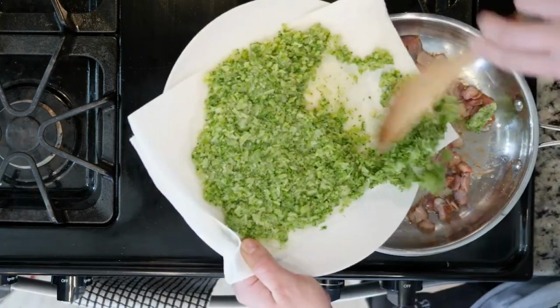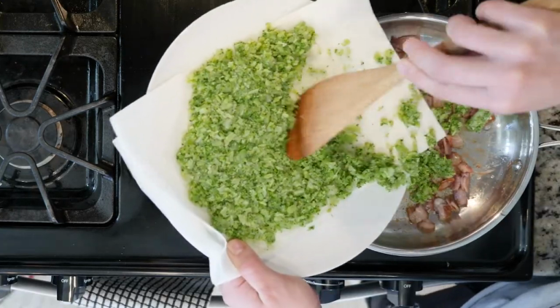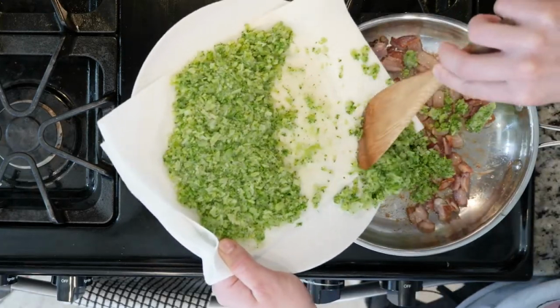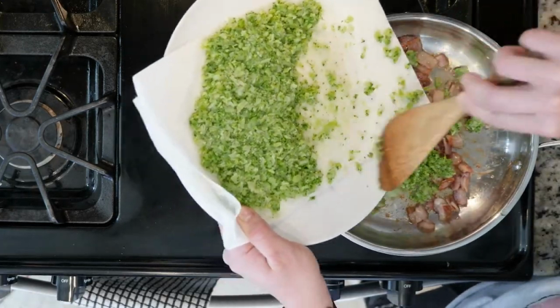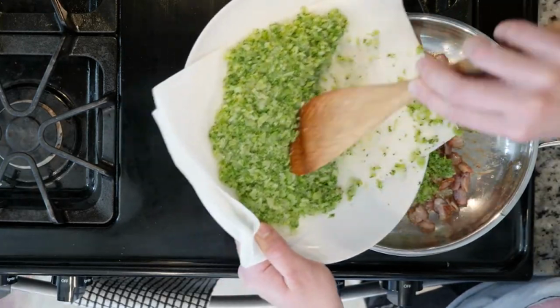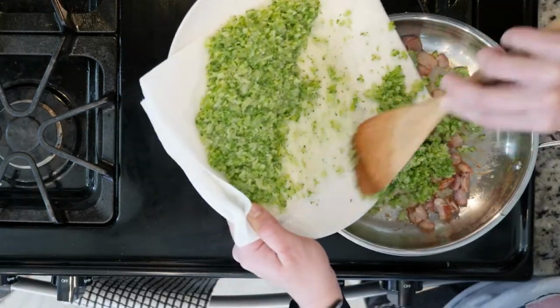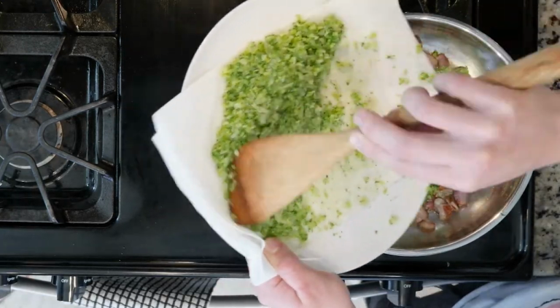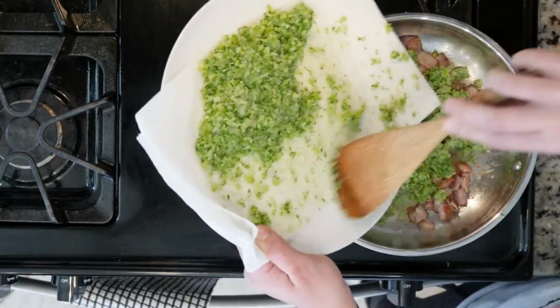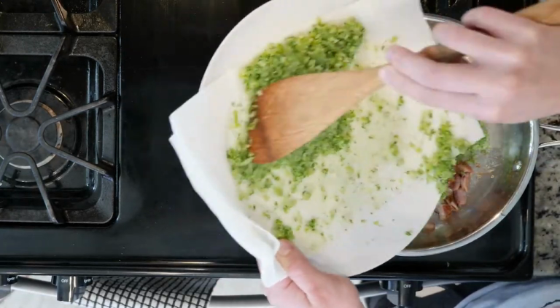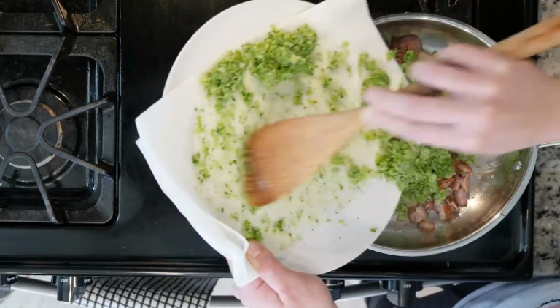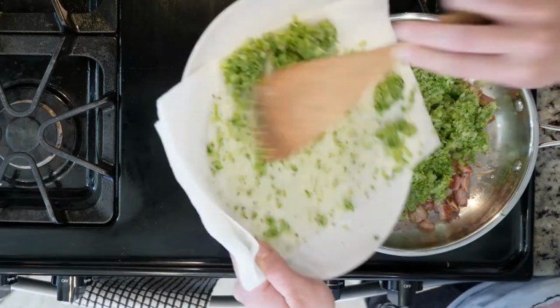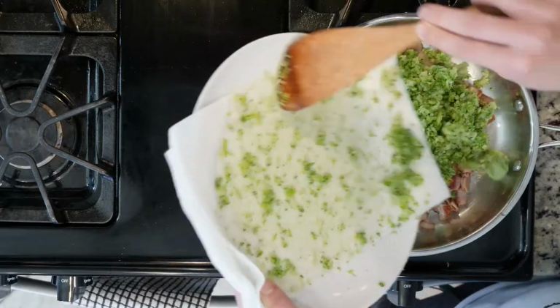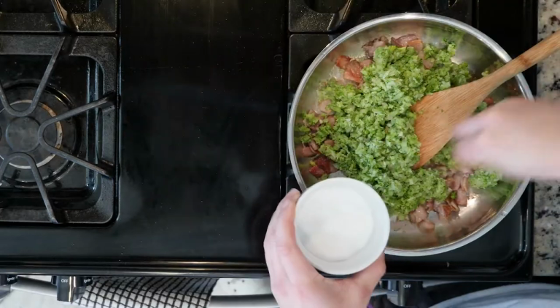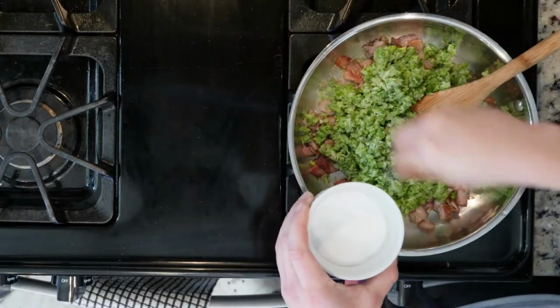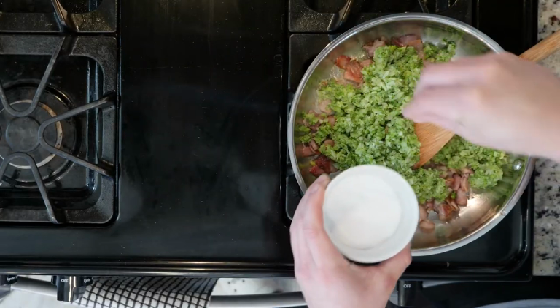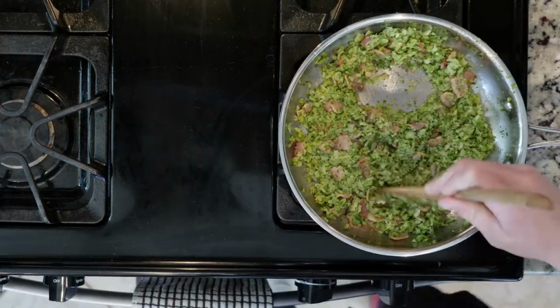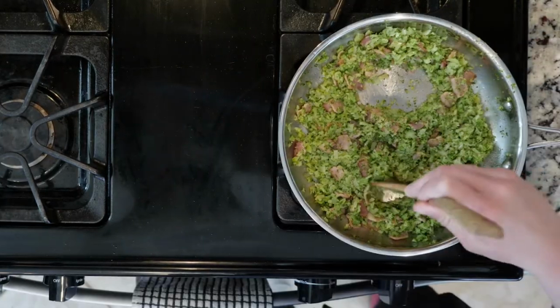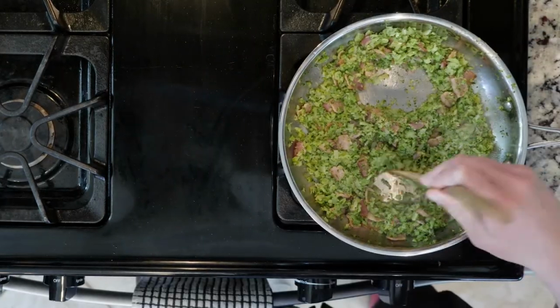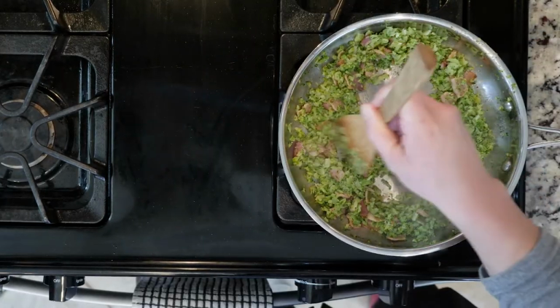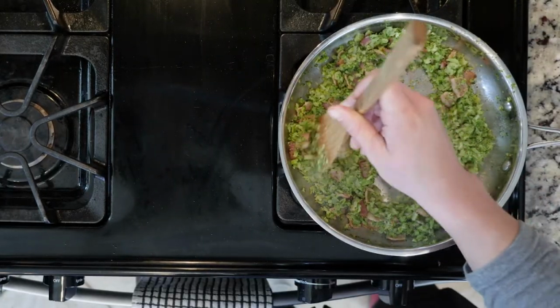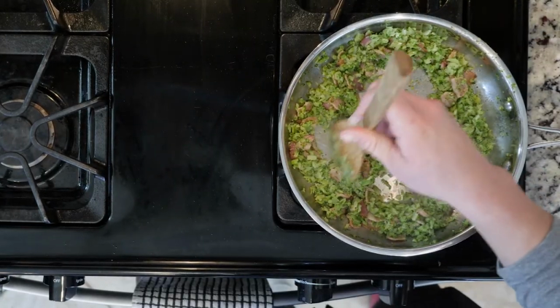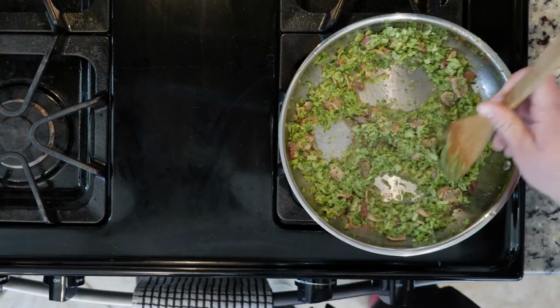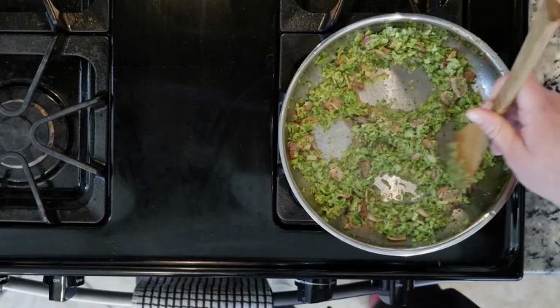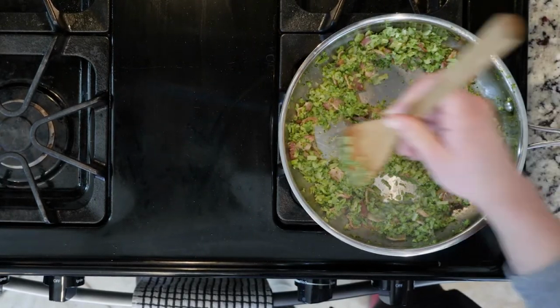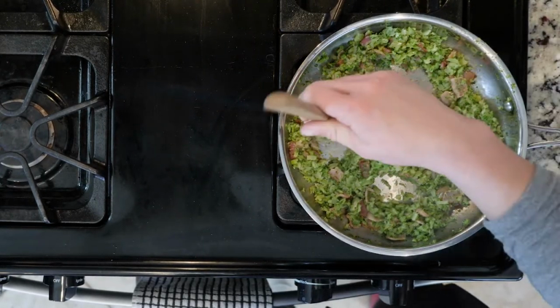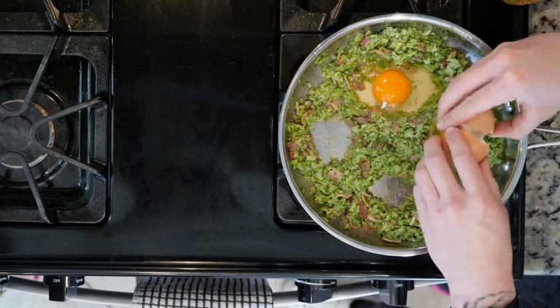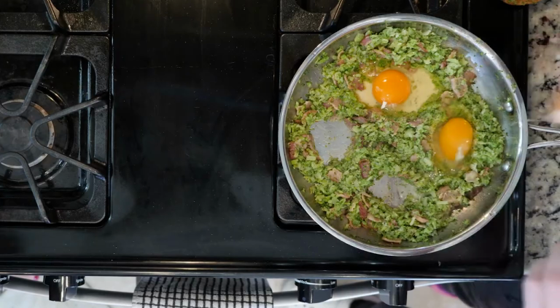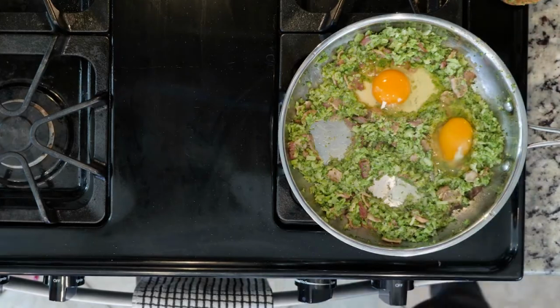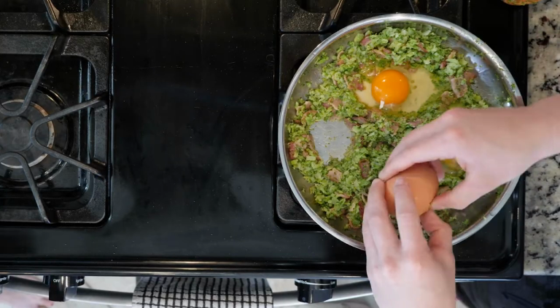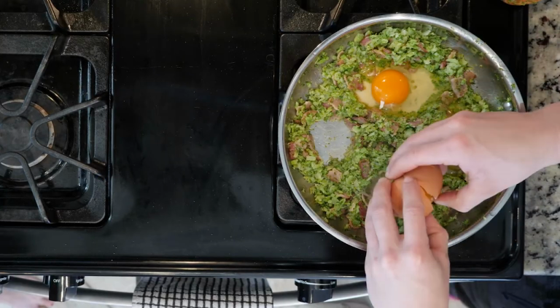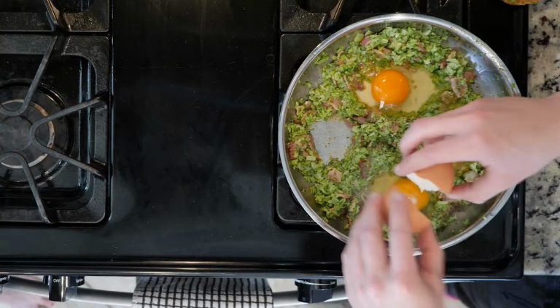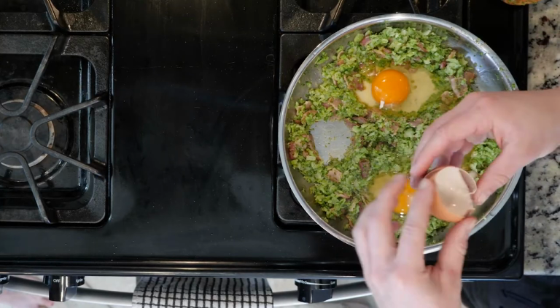Next, add the broccoli with a little salt and pepper. Cook for 5 to 10 minutes or until the broccoli starts to get soft. Then for each egg you're gonna cook, make a little pocket in the veggies and crack an egg in each pocket.